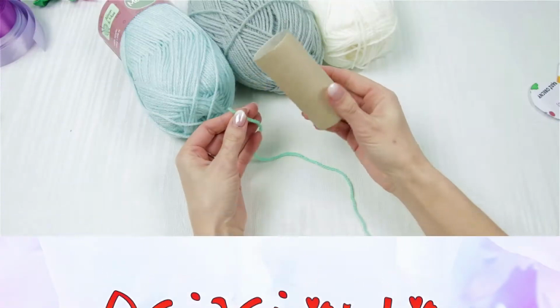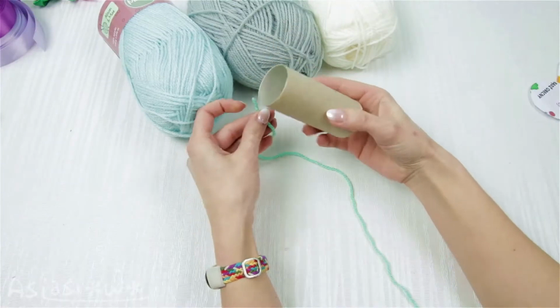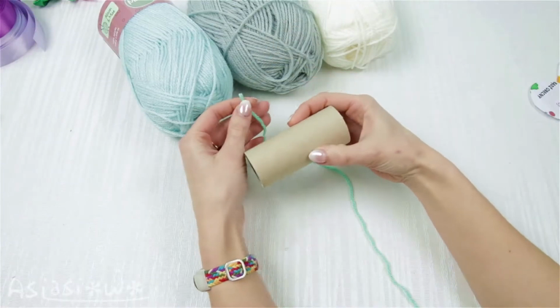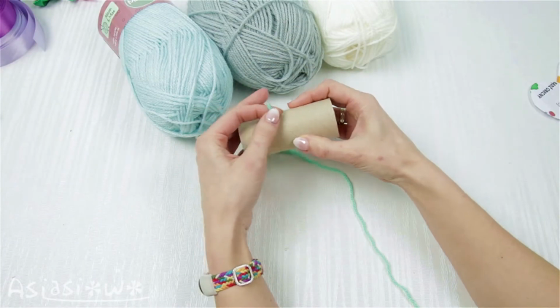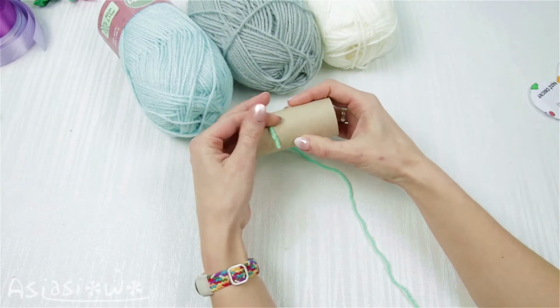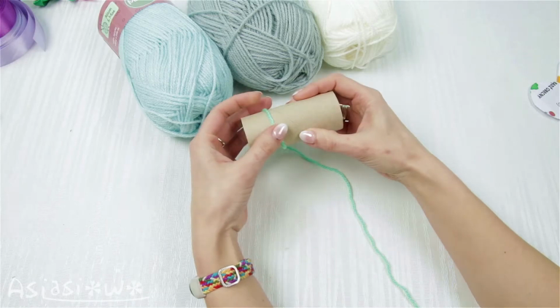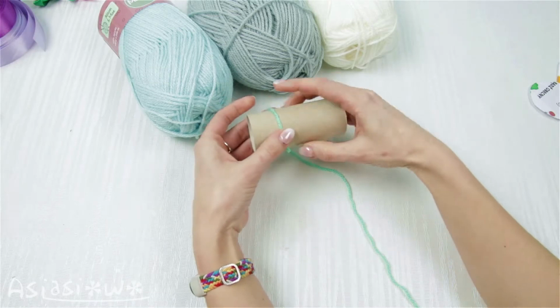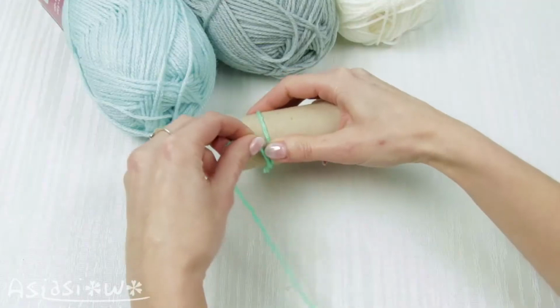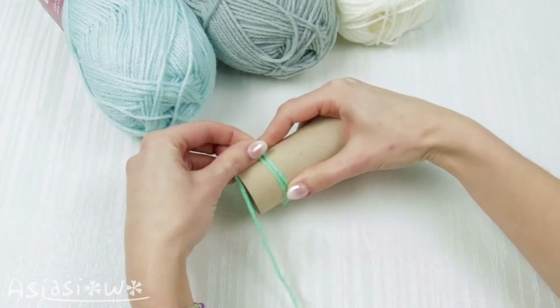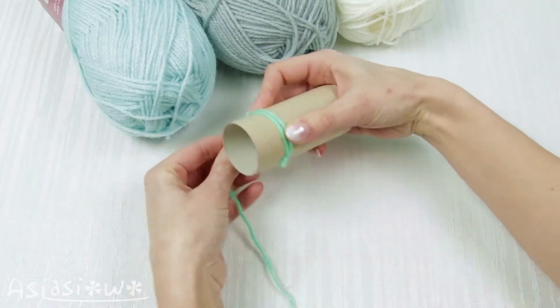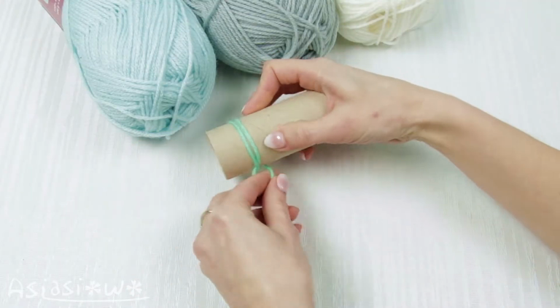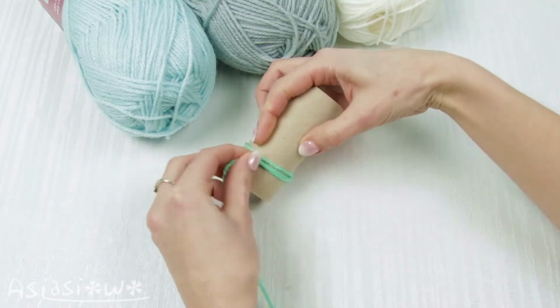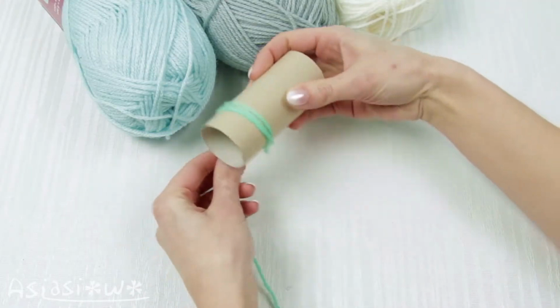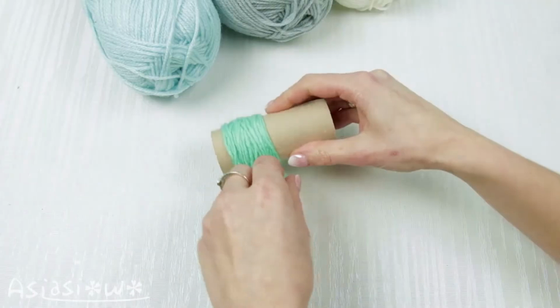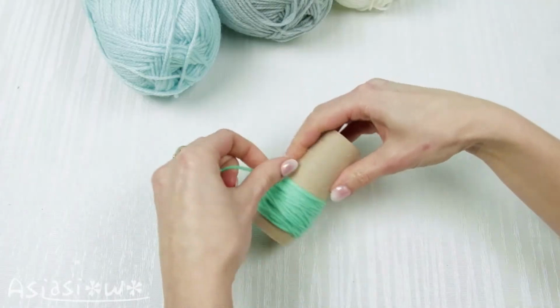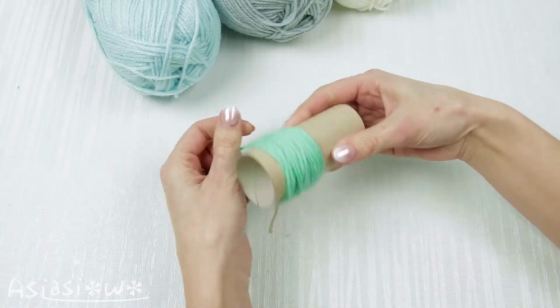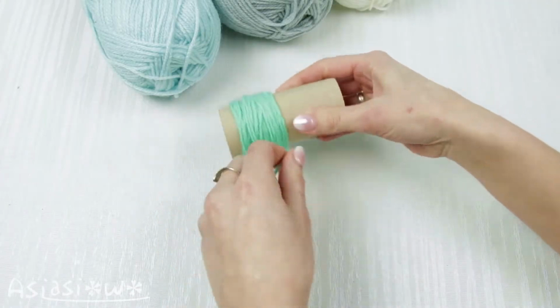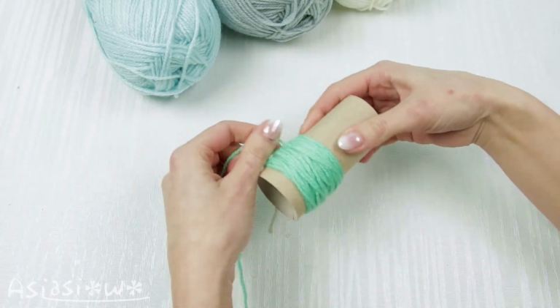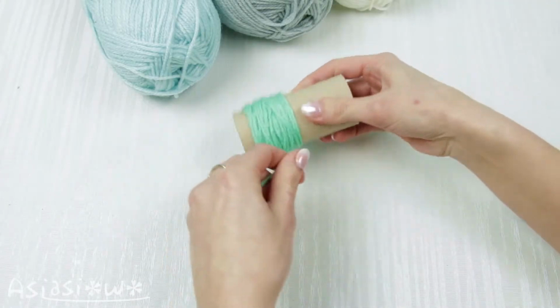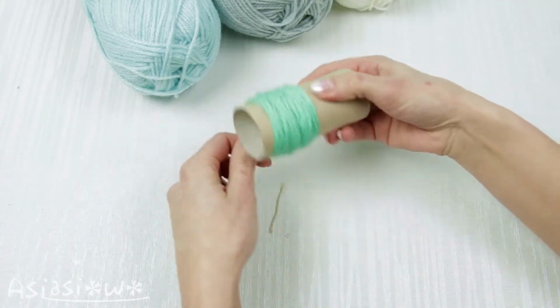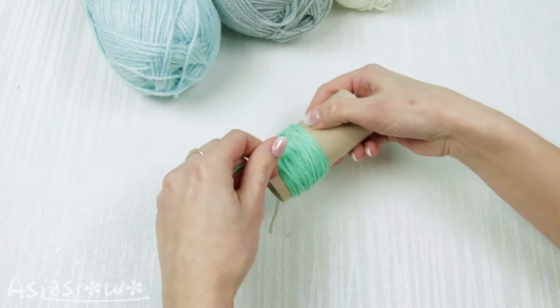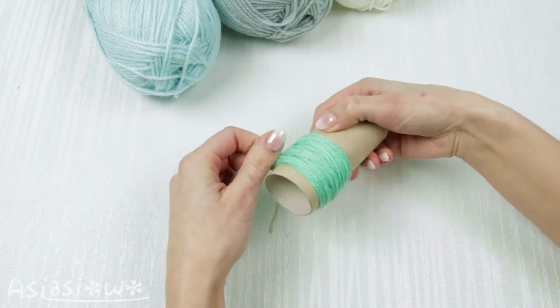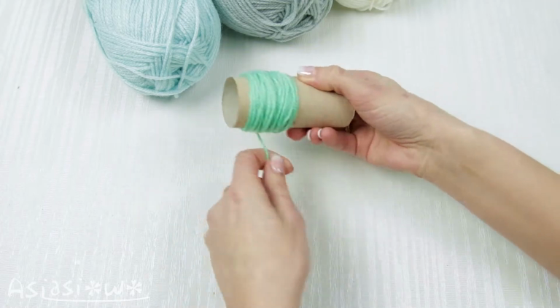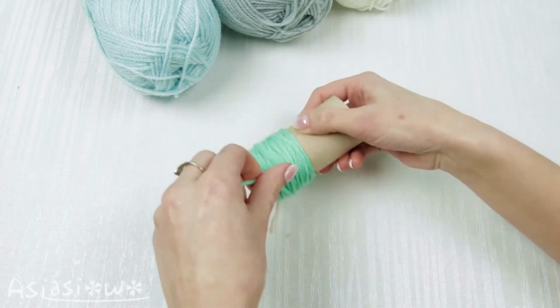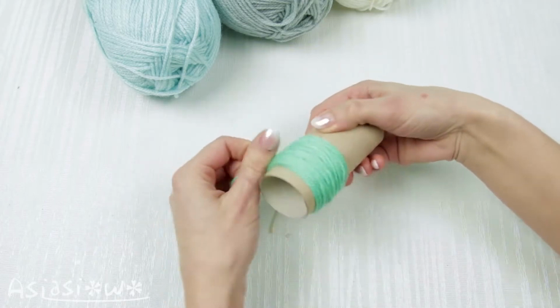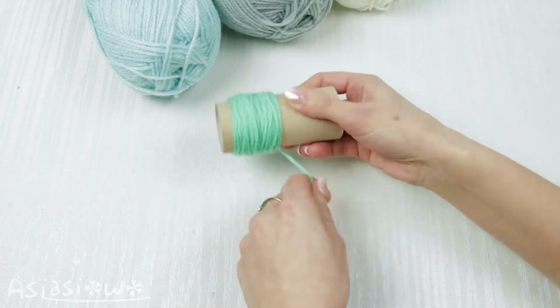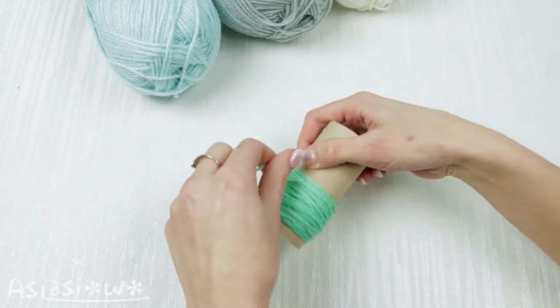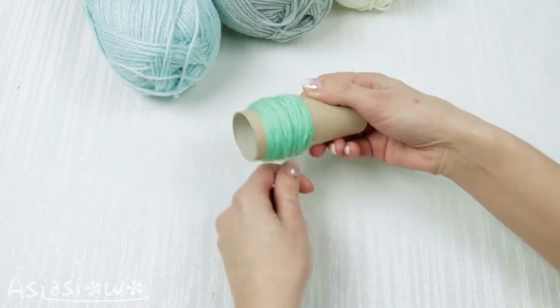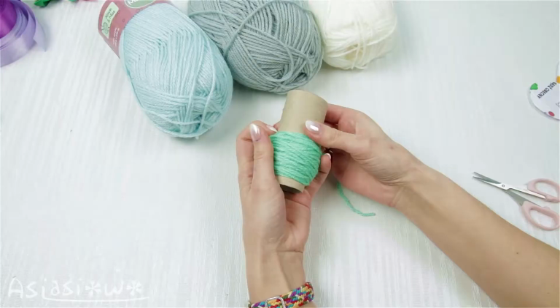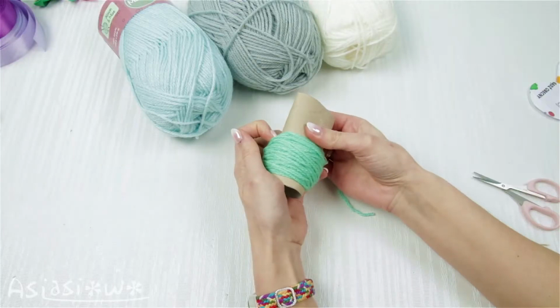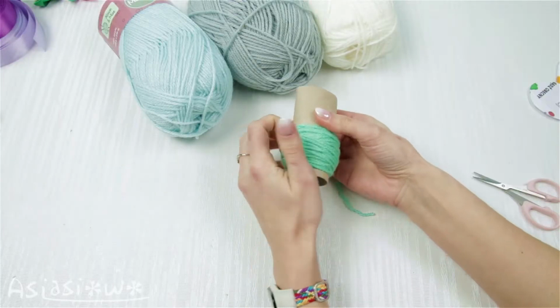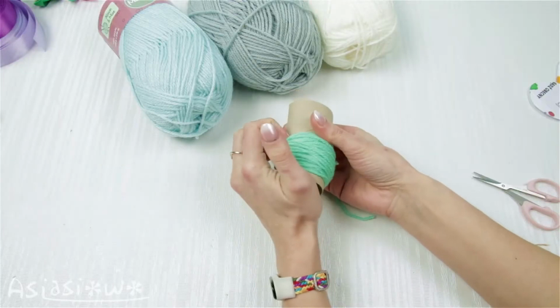Wind the yarn on a cardboard roll. Depending on how dense you want your pompons to be, you need to use more or less of it. Take the yarn off.